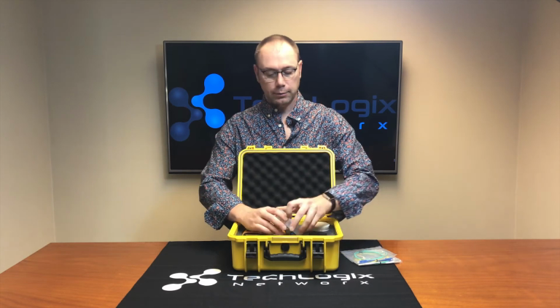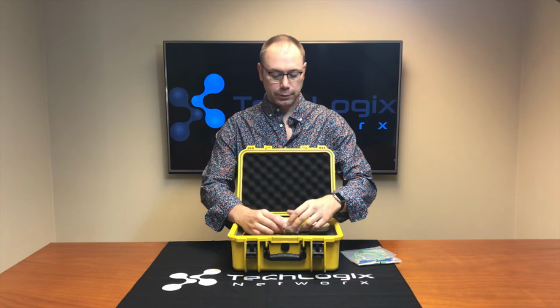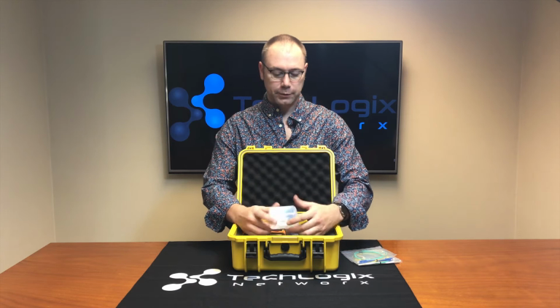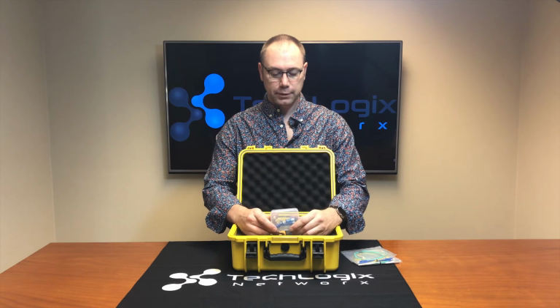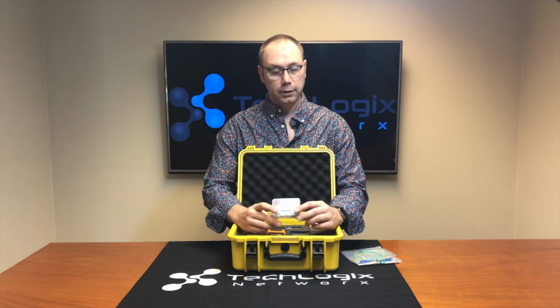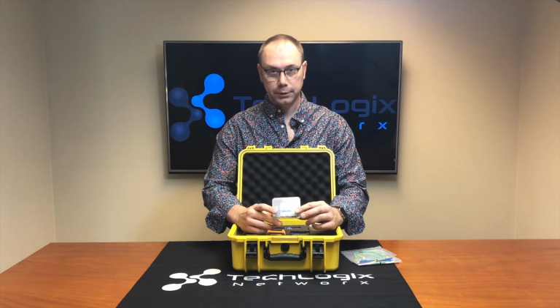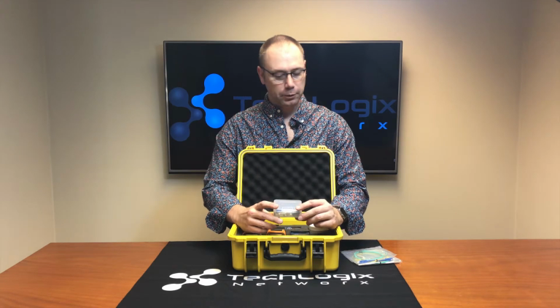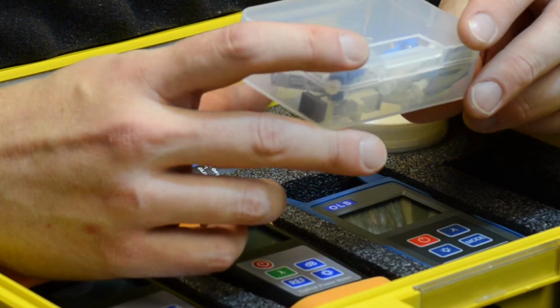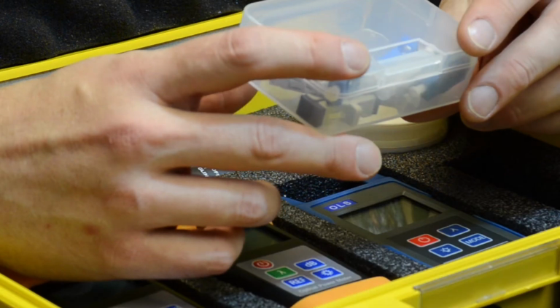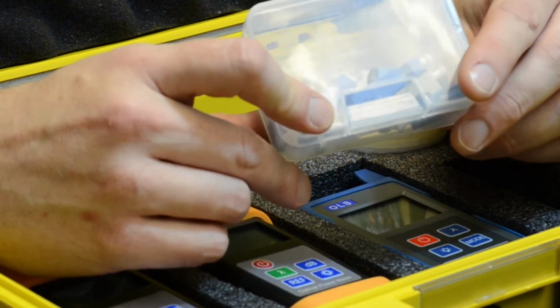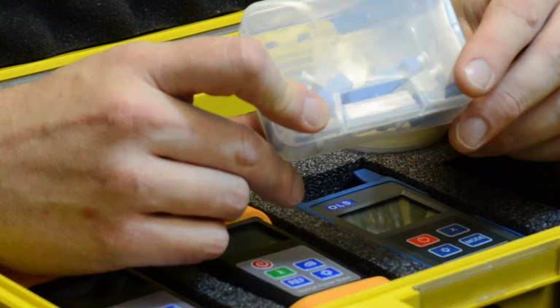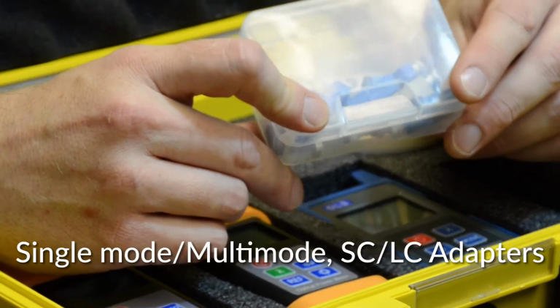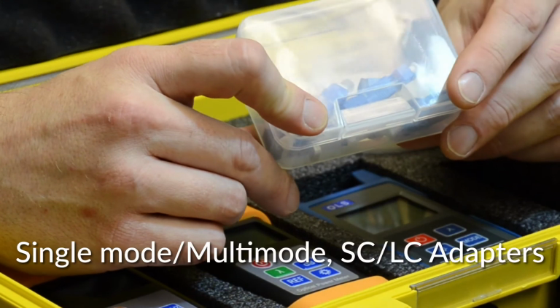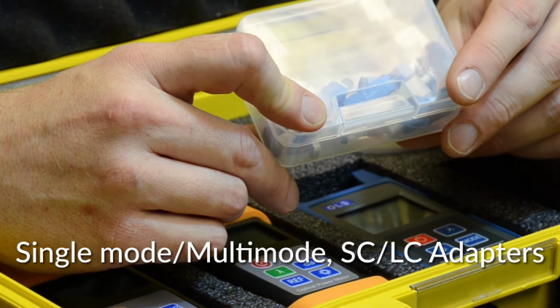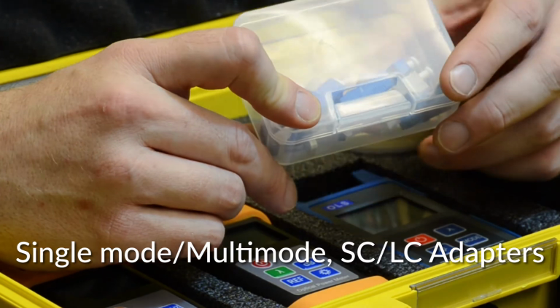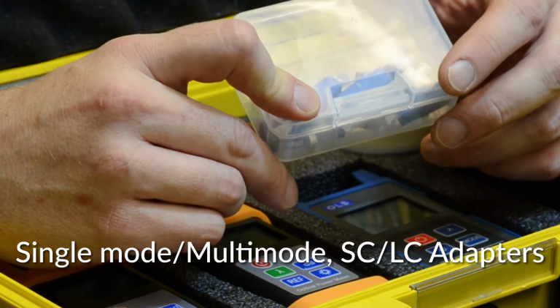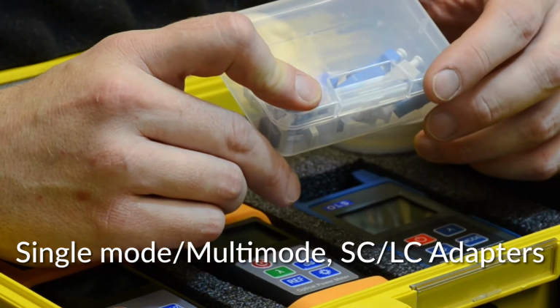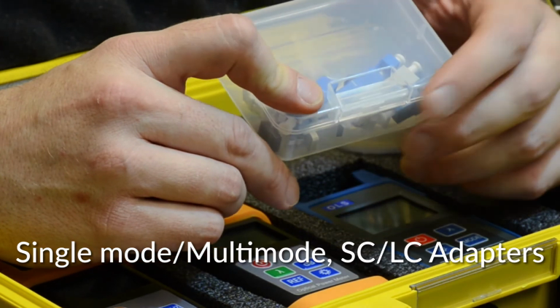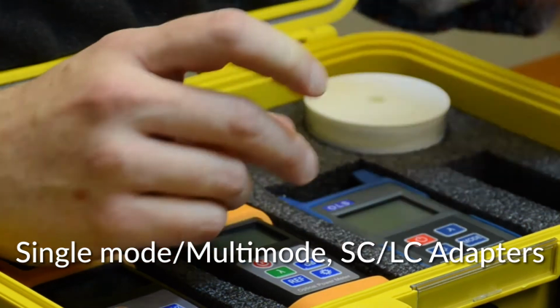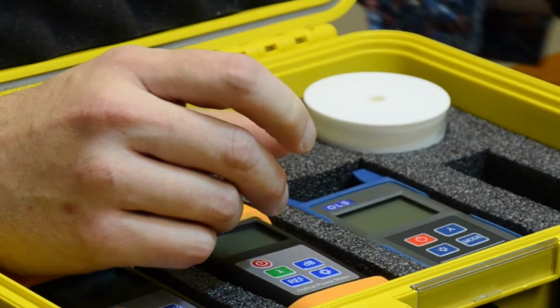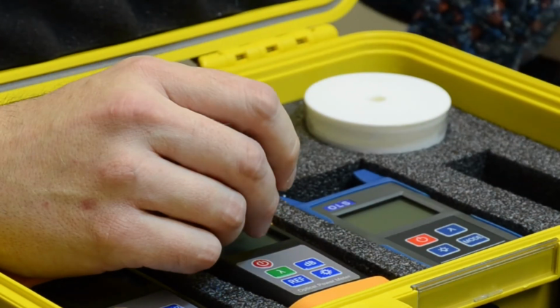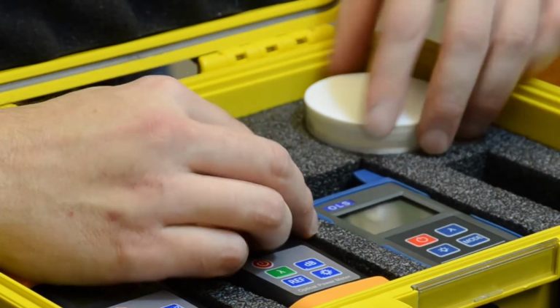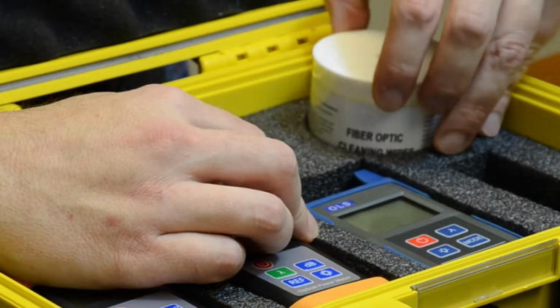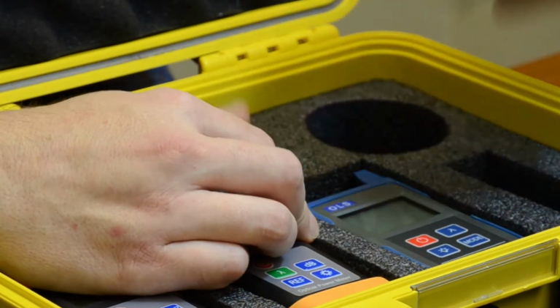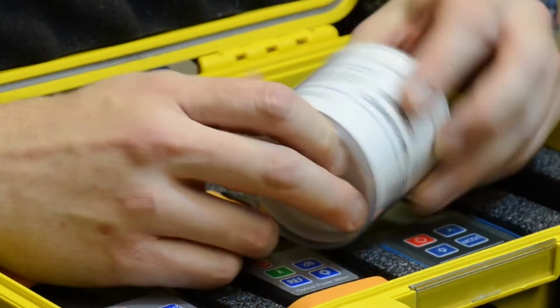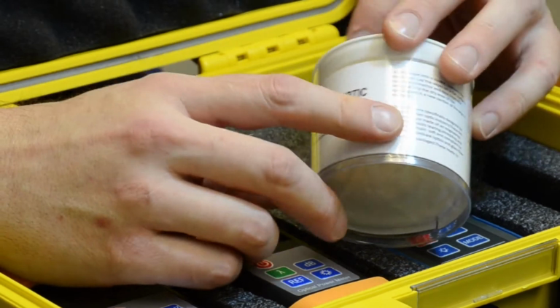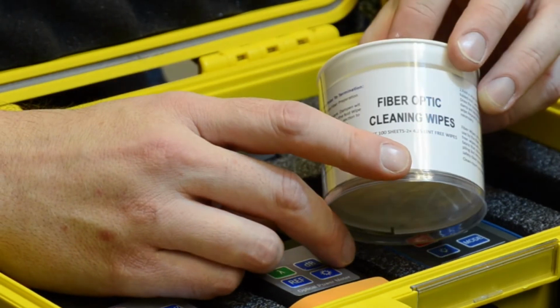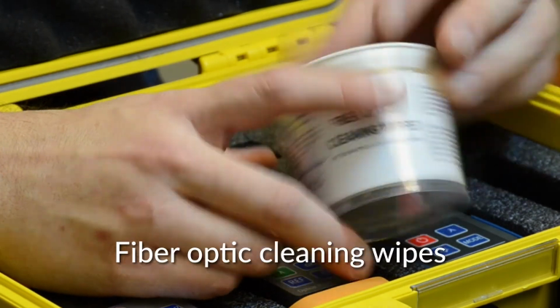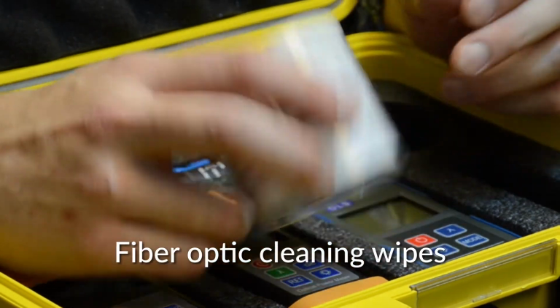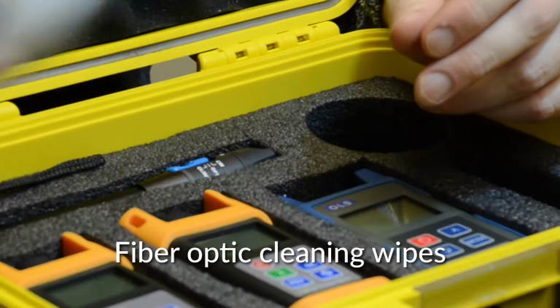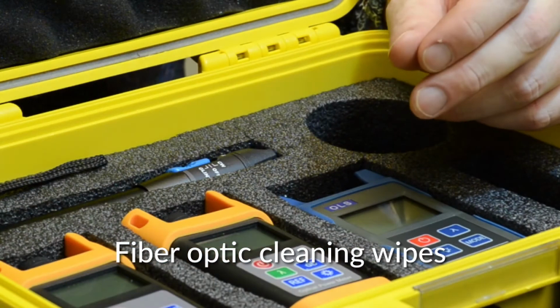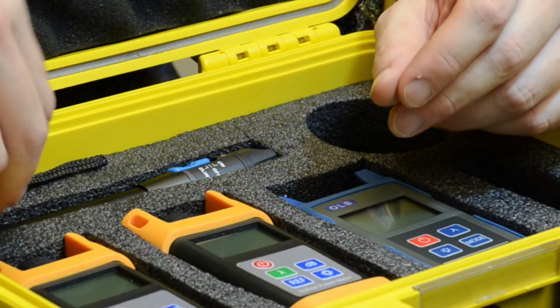Also we have a bunch of adapters as well to help you — both SC and LC, single mode and multi-mode. And some fiber optic cleaning wipes, always handy to have those around.